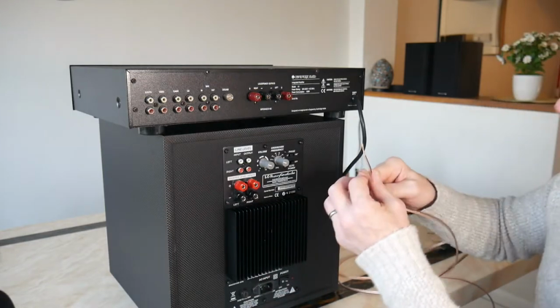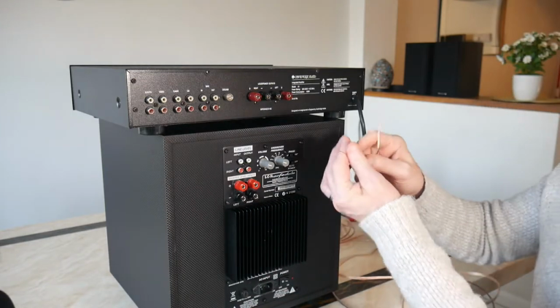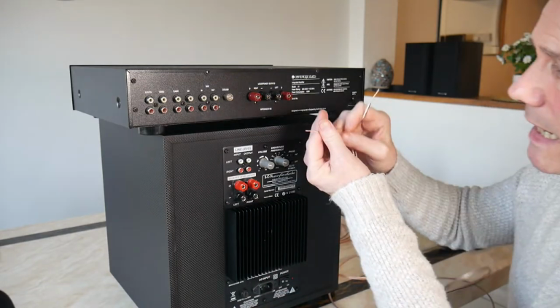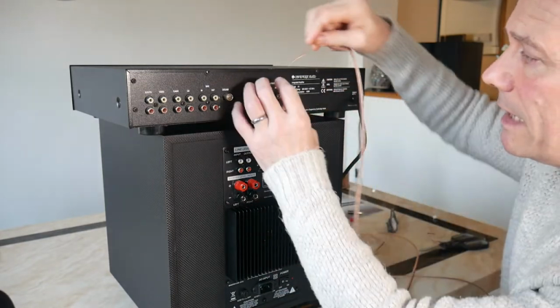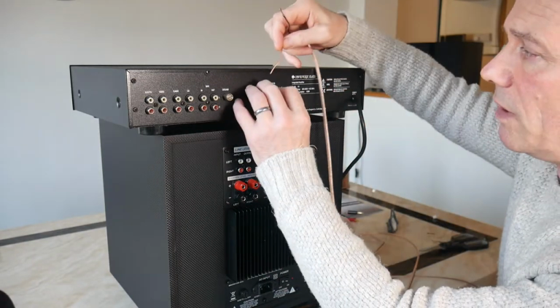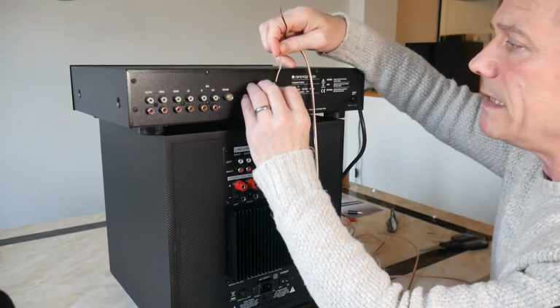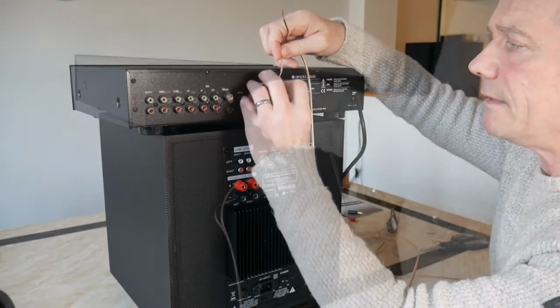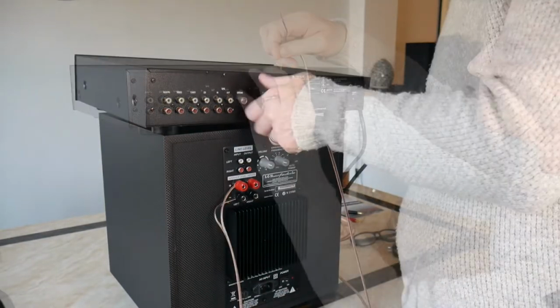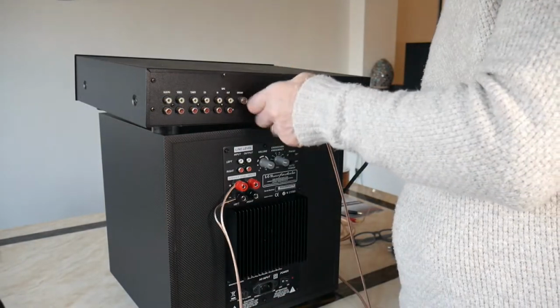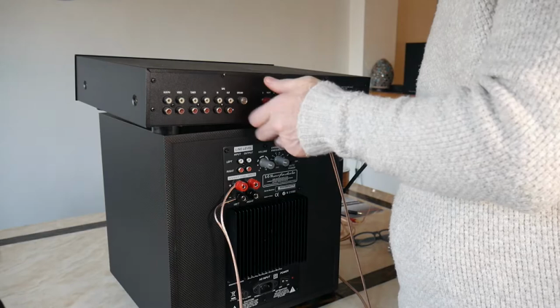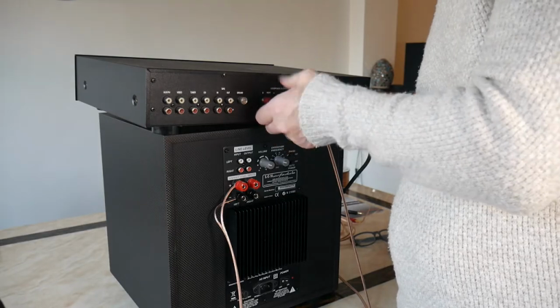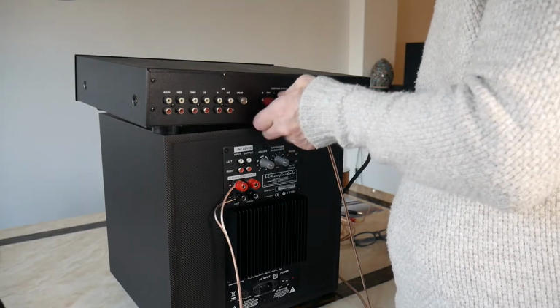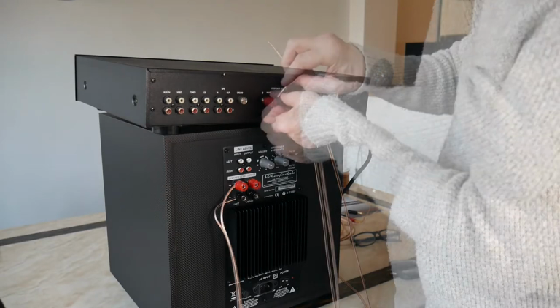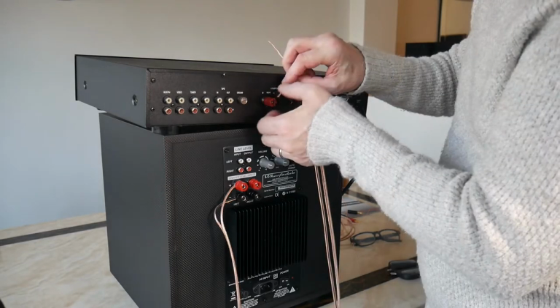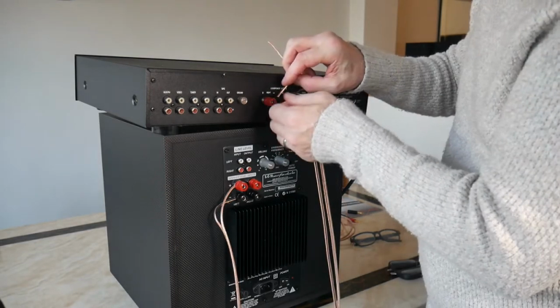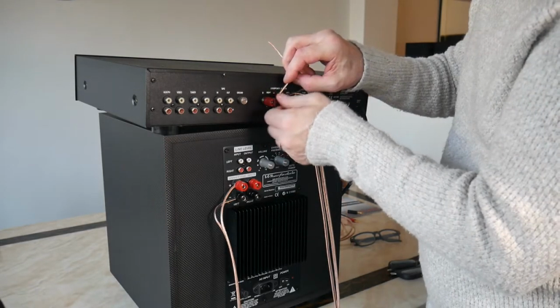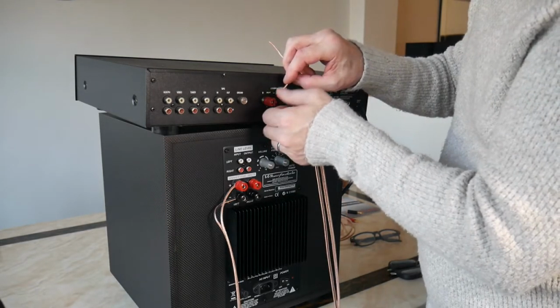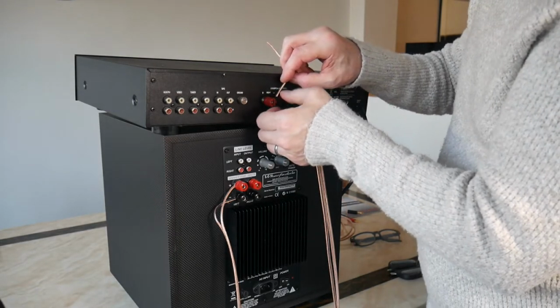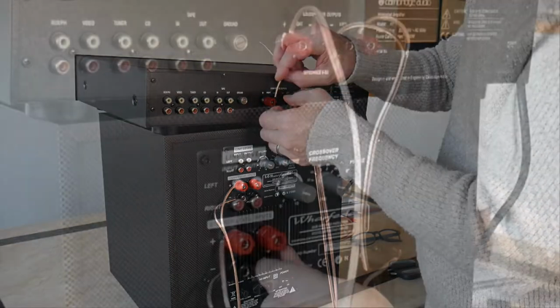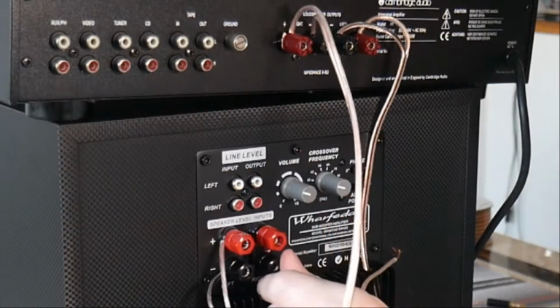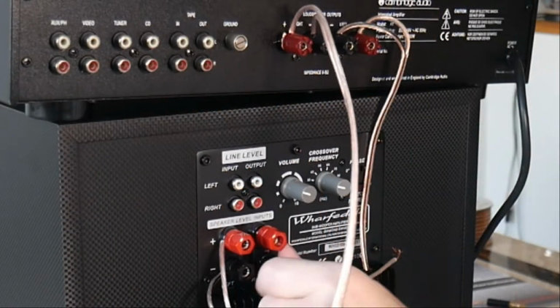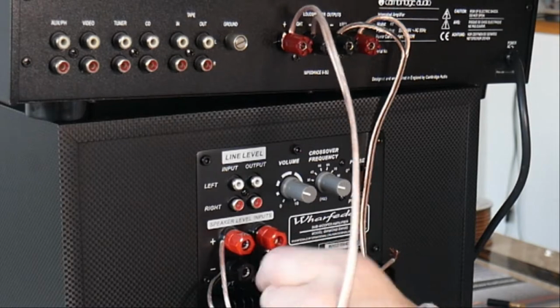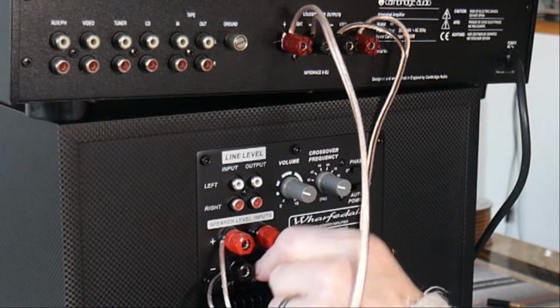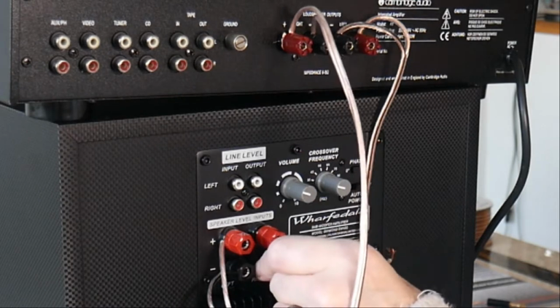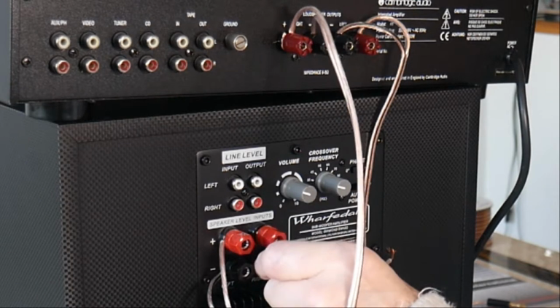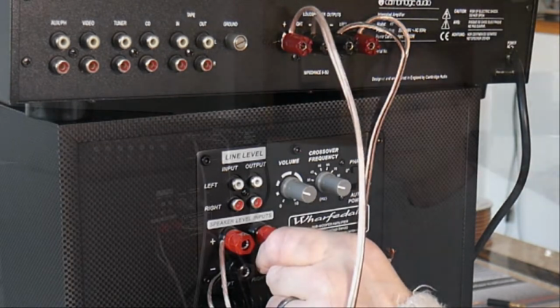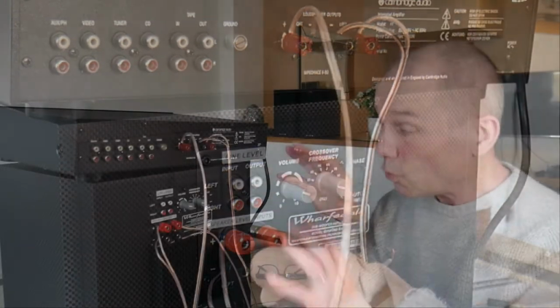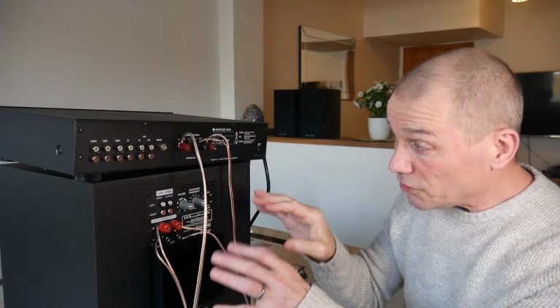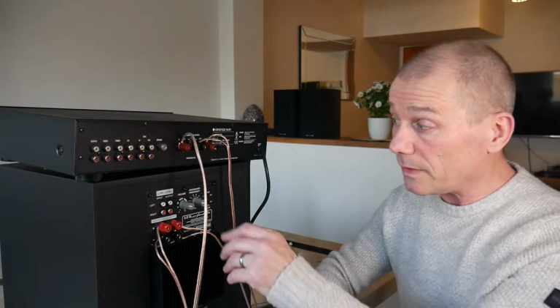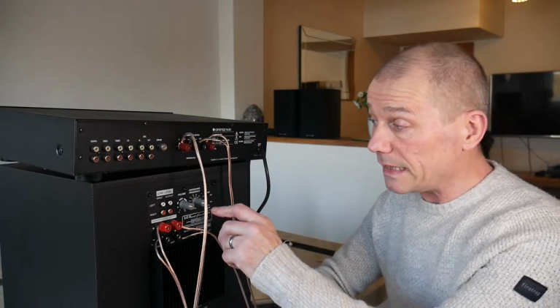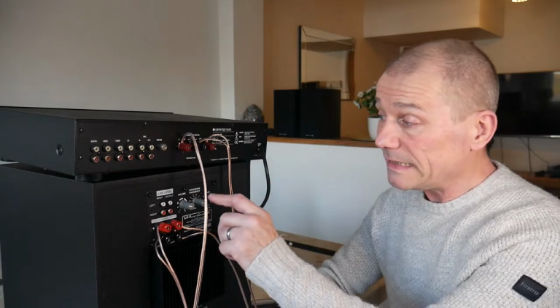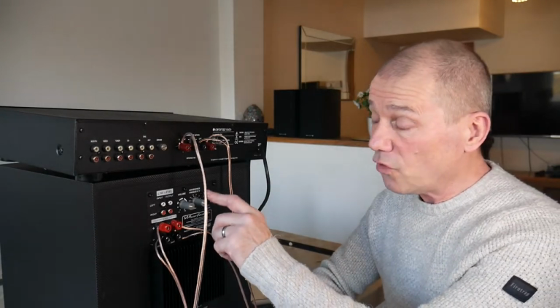Very easily, what you do is run from left to left, black to black - so I pop these in here. Now what we want to do is set the crossover frequency.